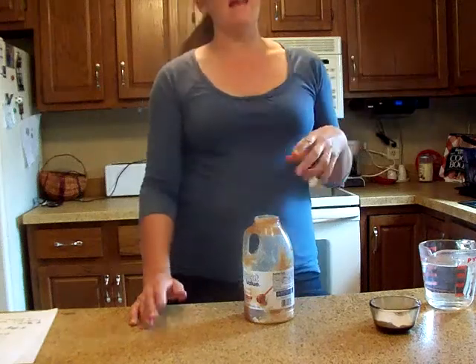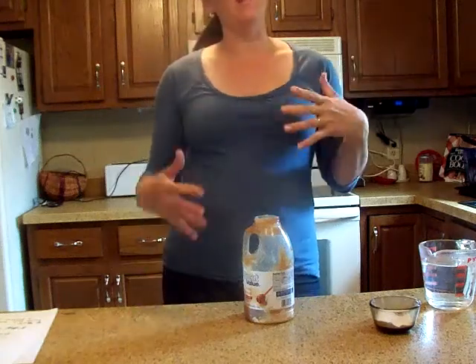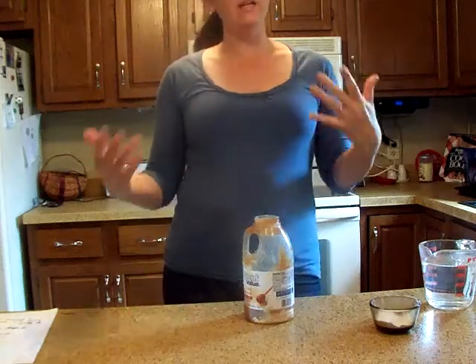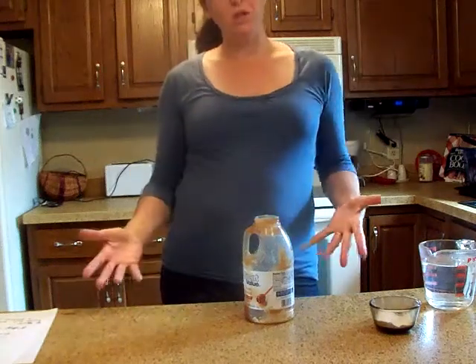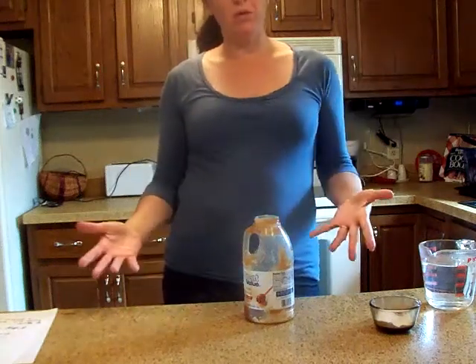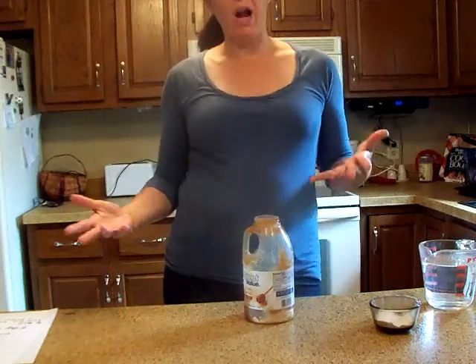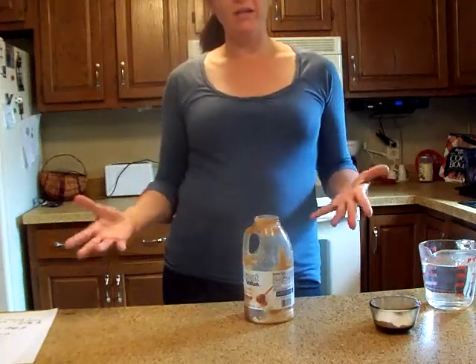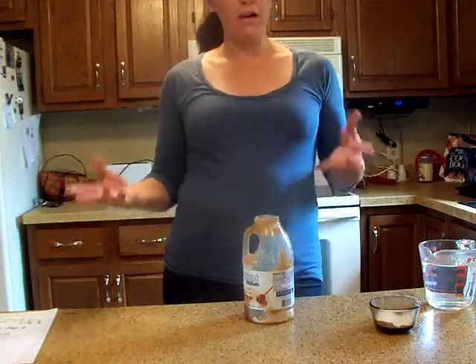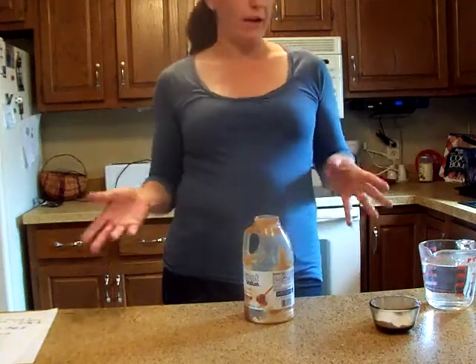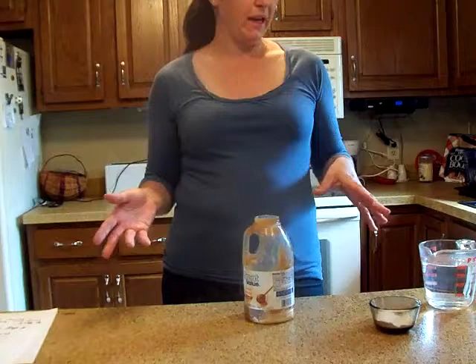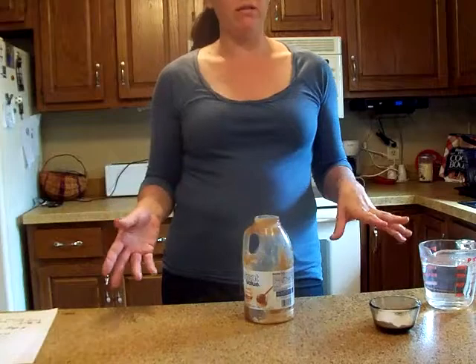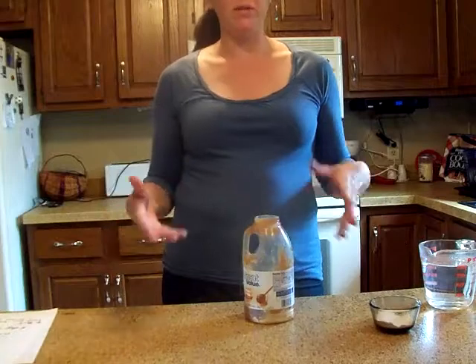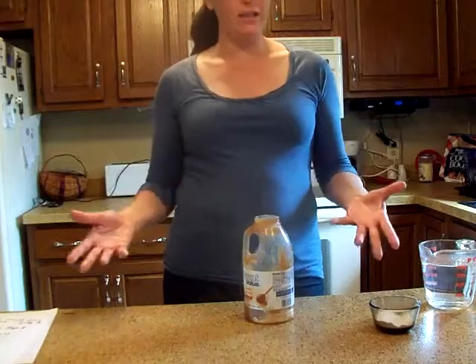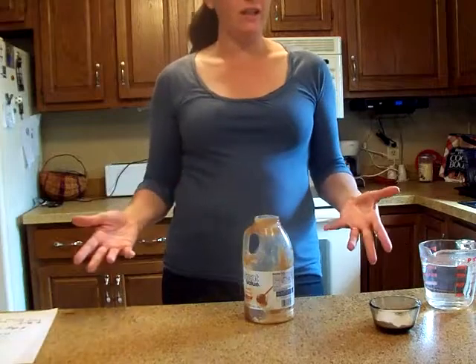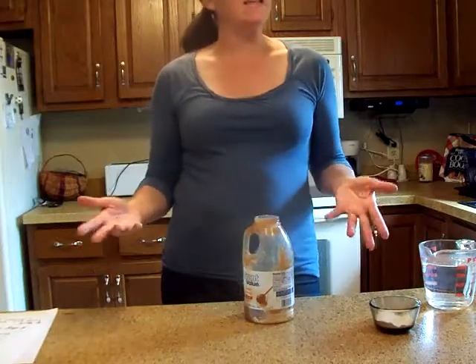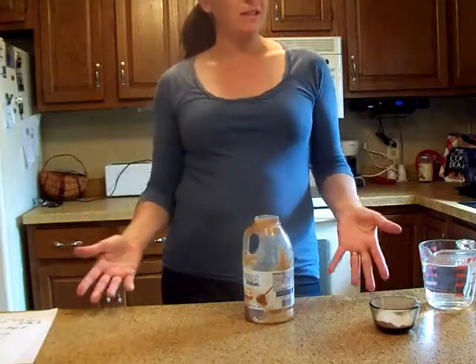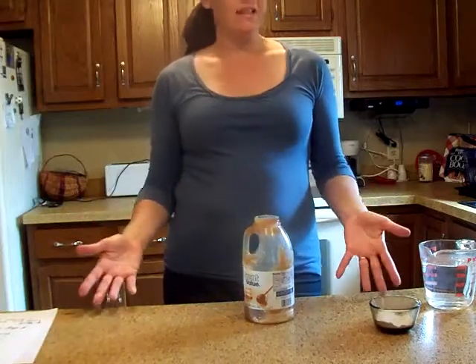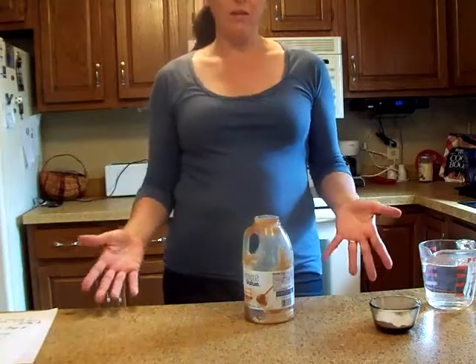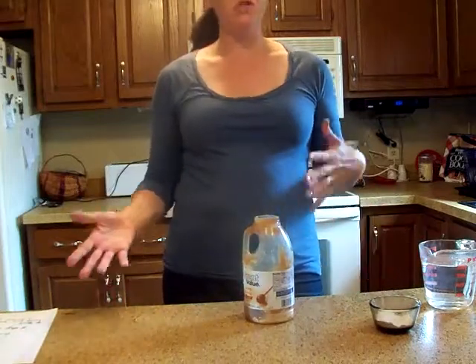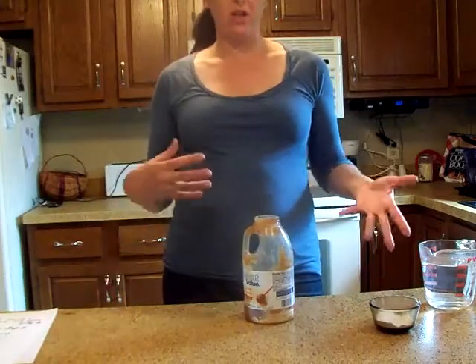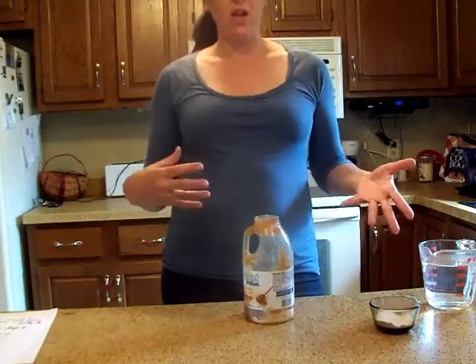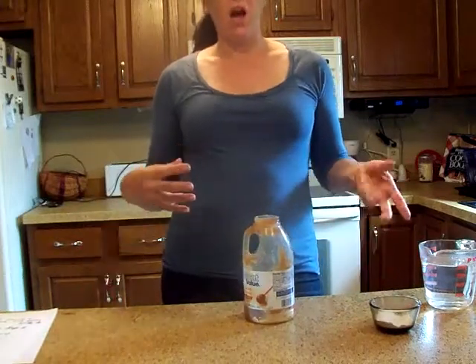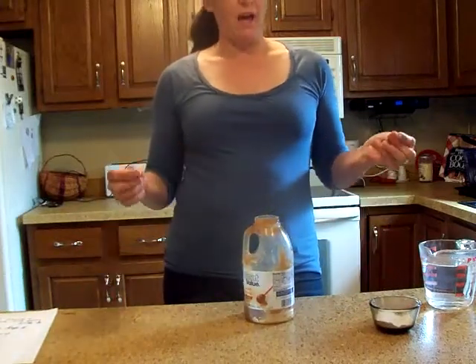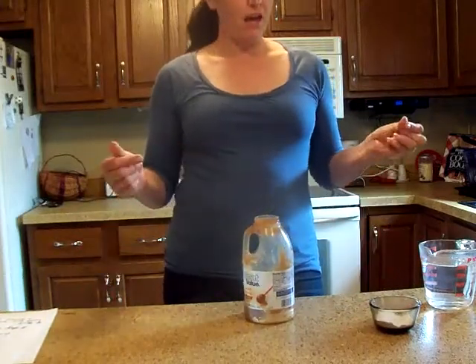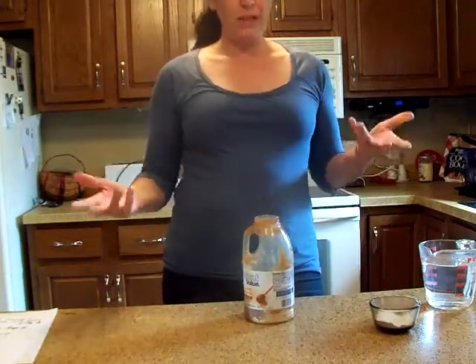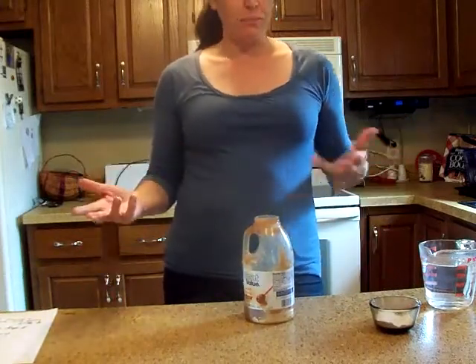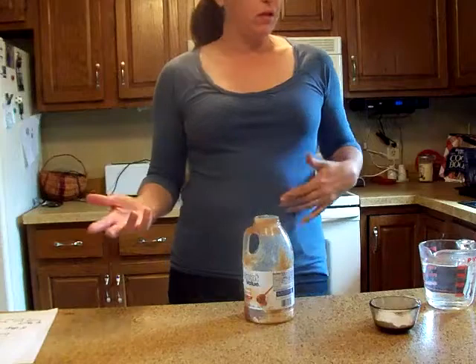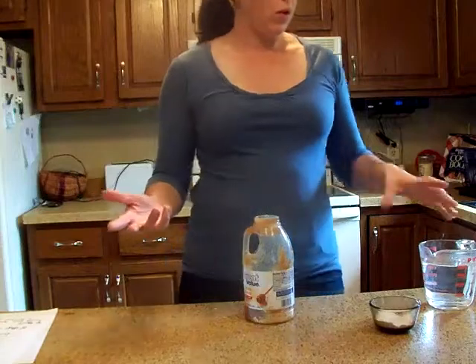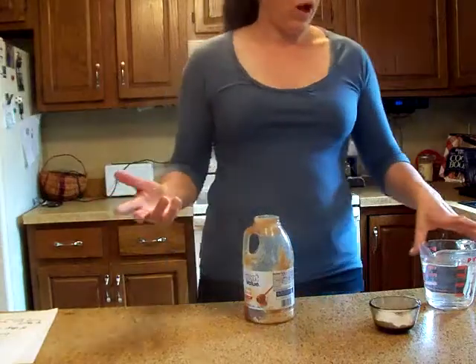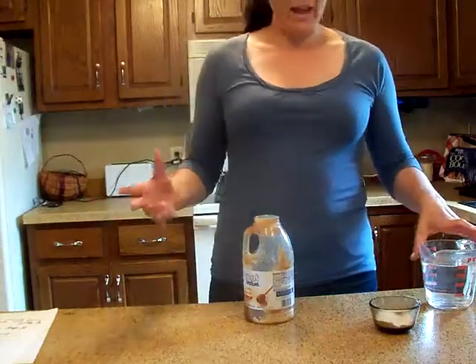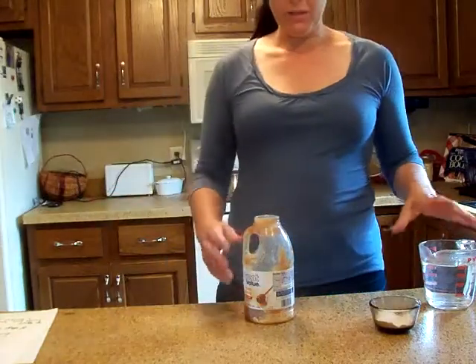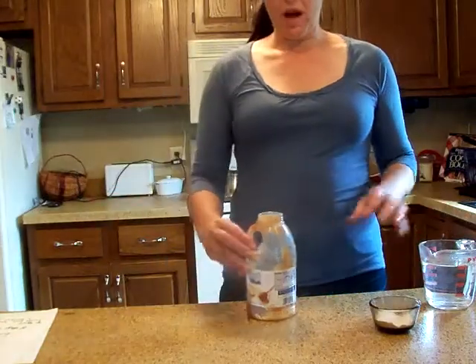Now if you like commercial products, the Tarot Ant Bait and Killer is really good. It's basically a syrup of sugar and poison. So I am using up...